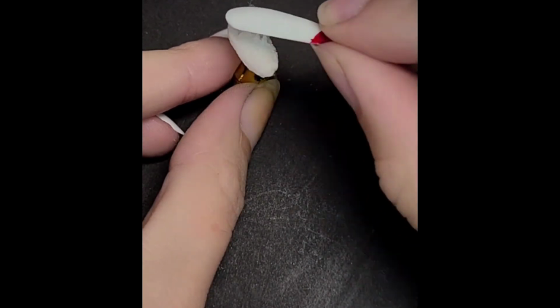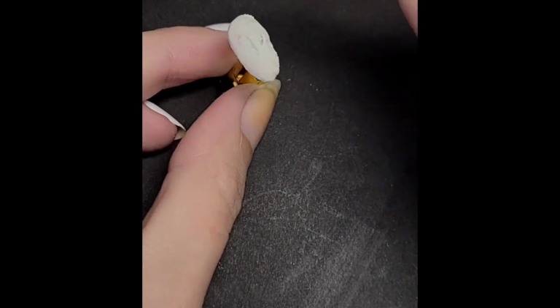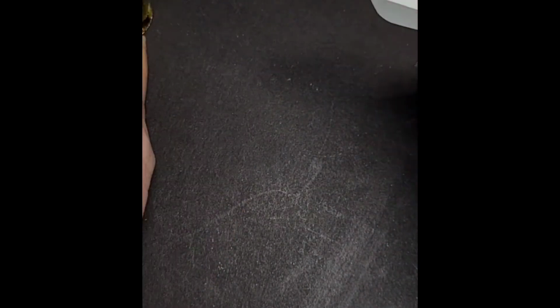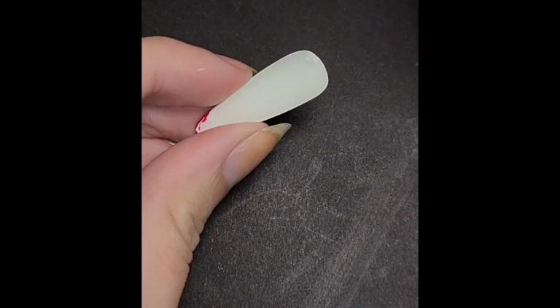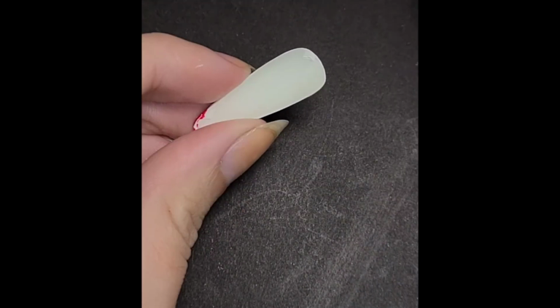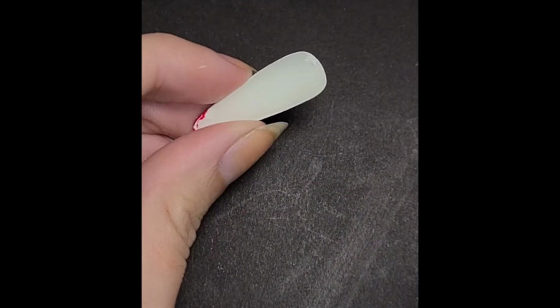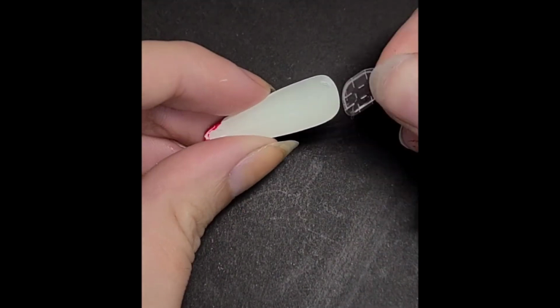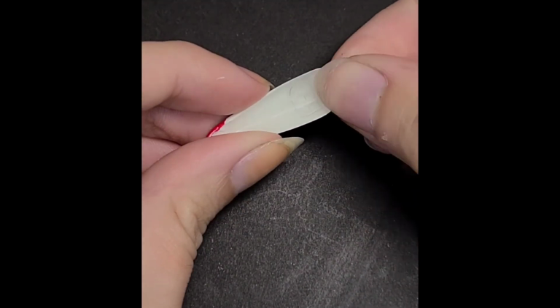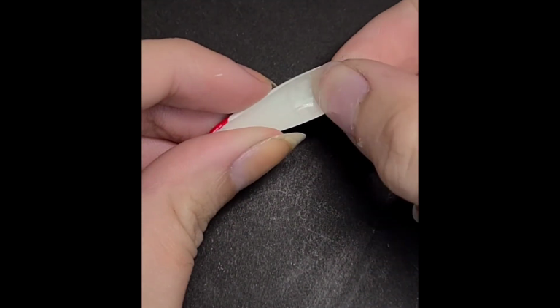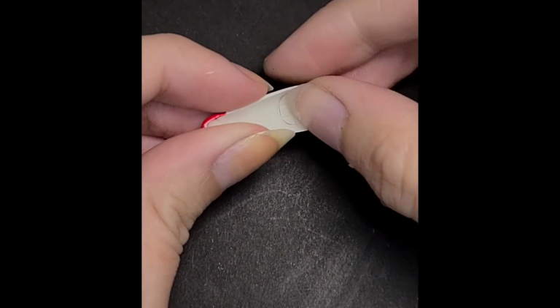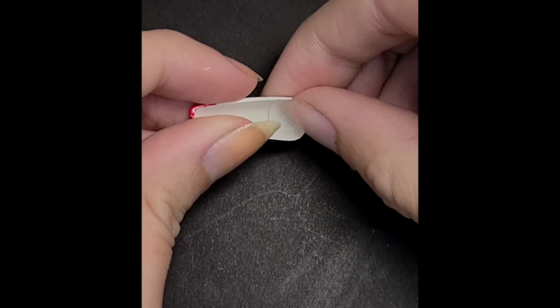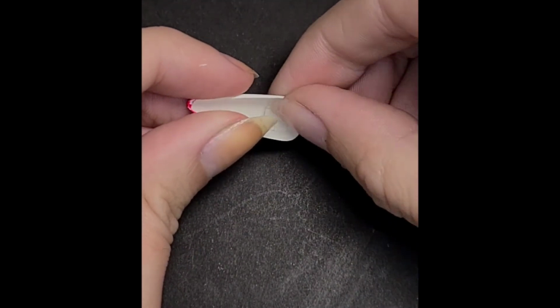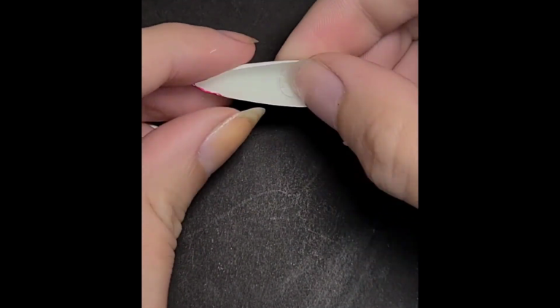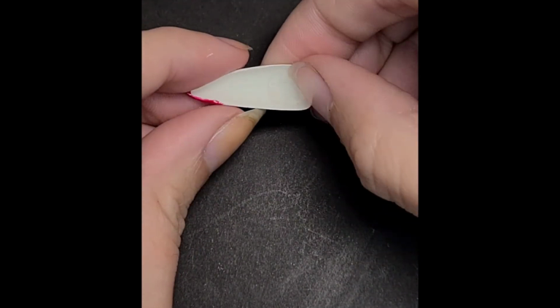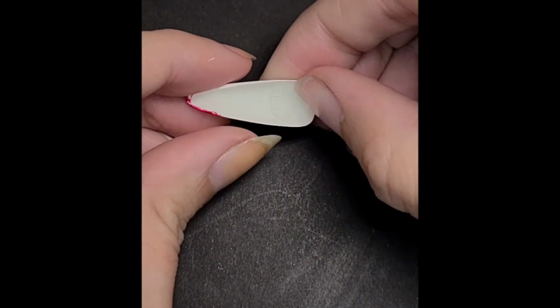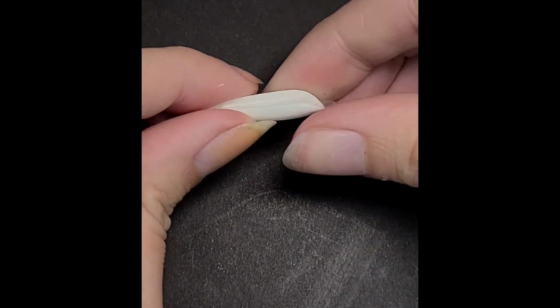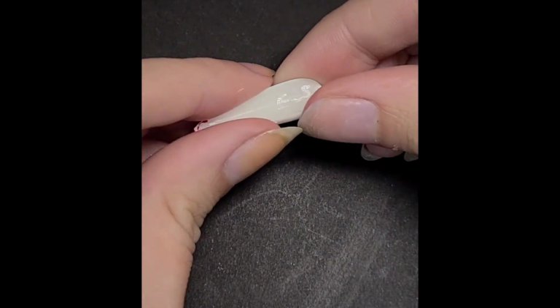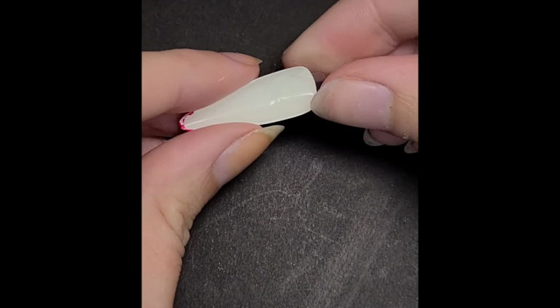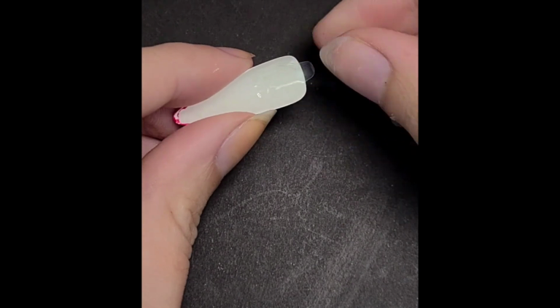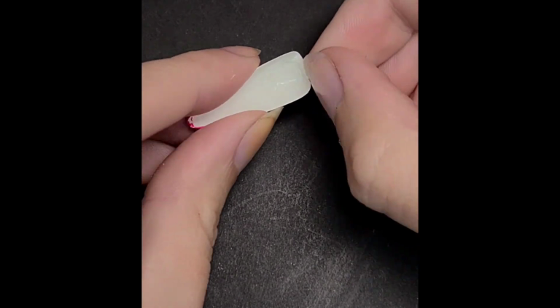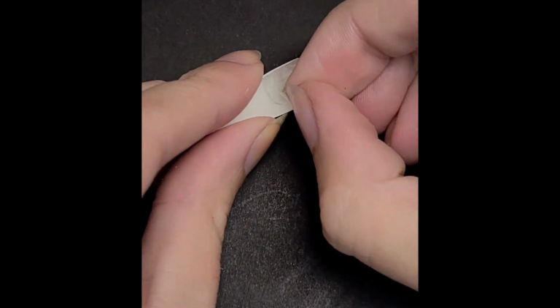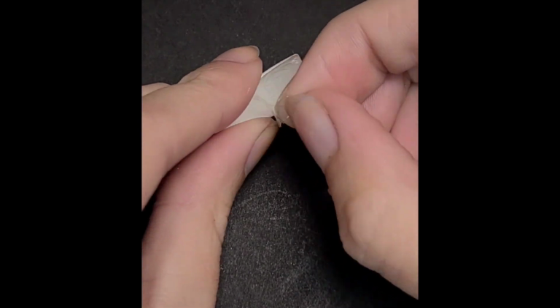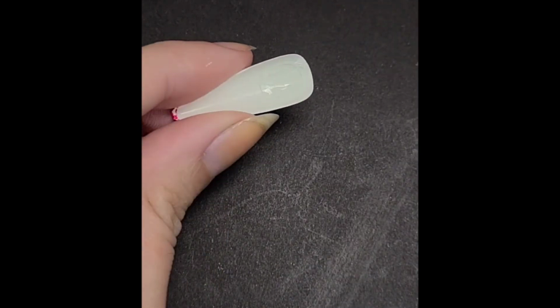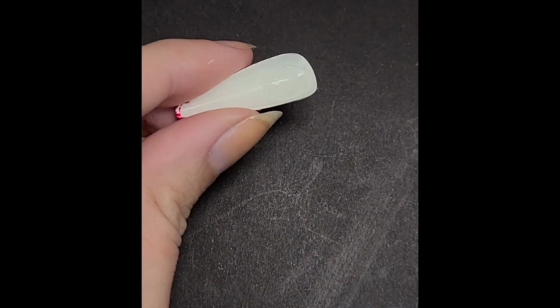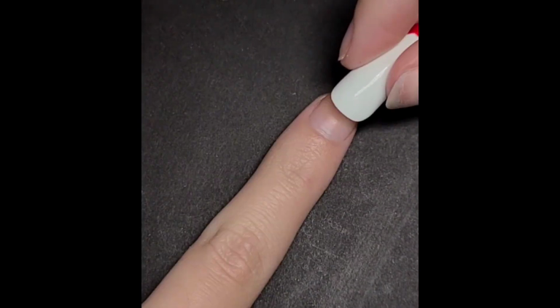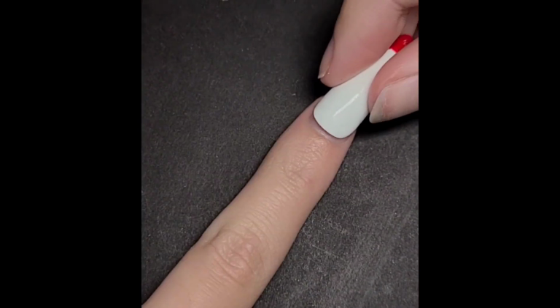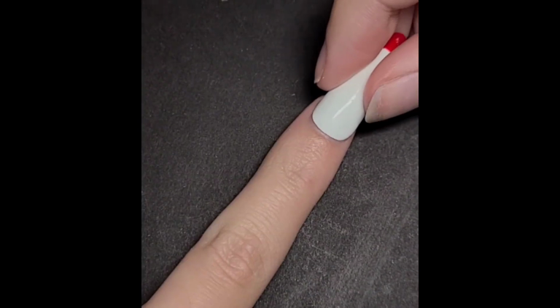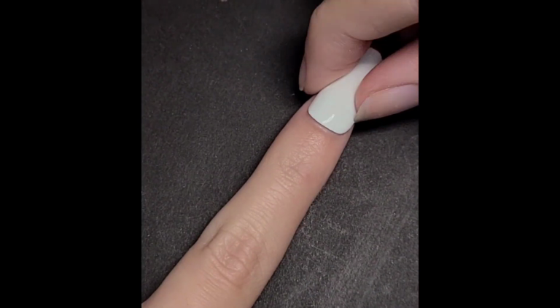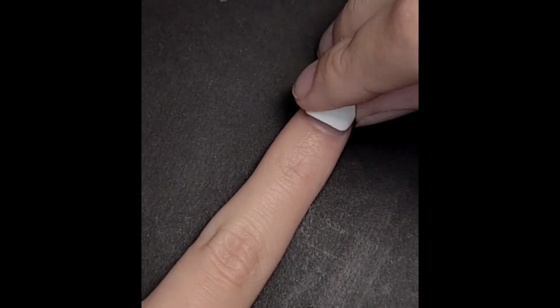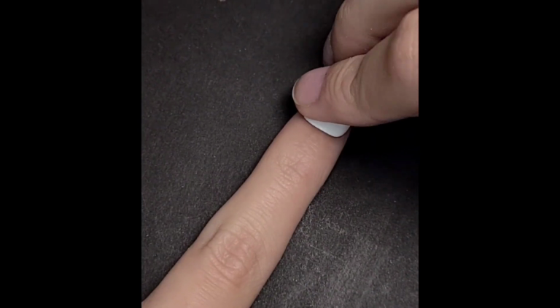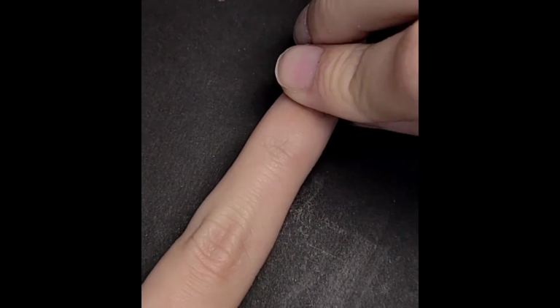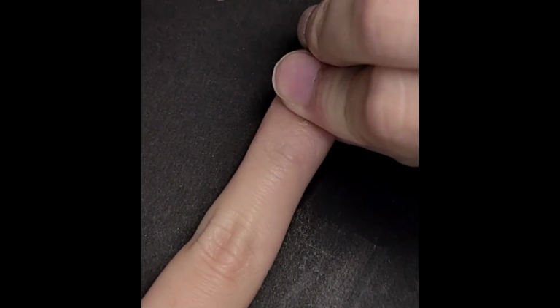To apply the acrylic nail onto your natural nail, you can either use nail glue or nail tape. I use the nail tape since I'm only going to wear these for a little bit.